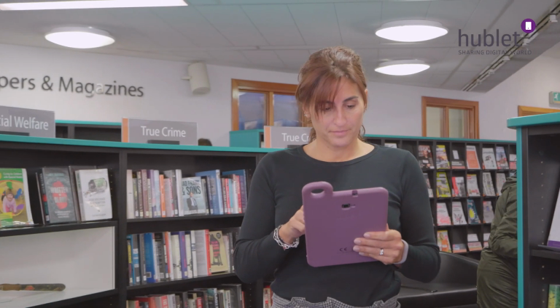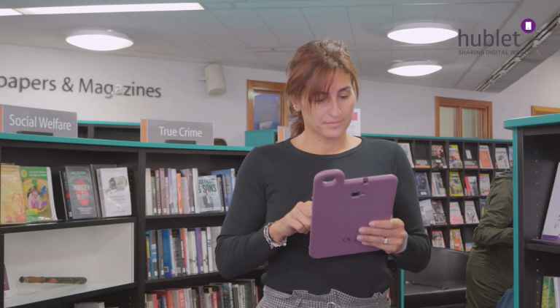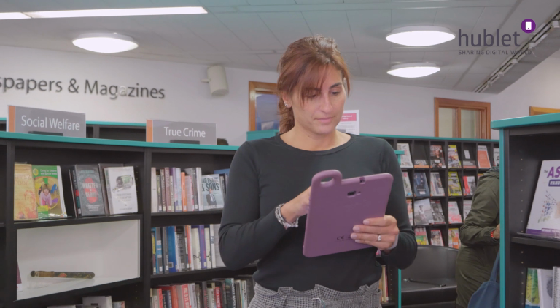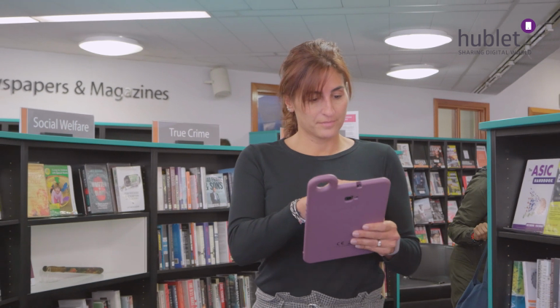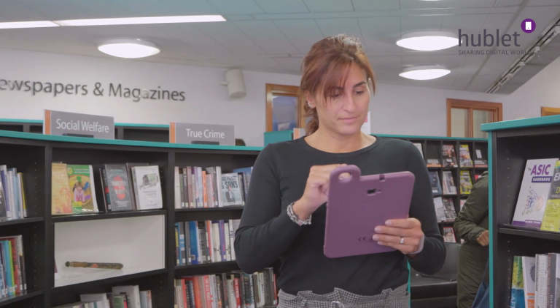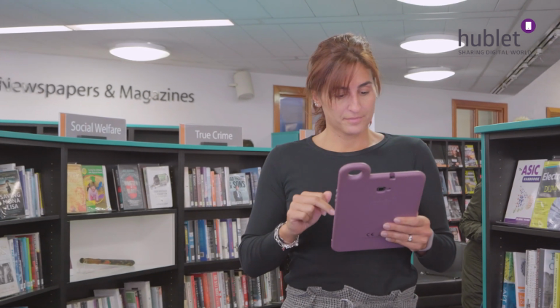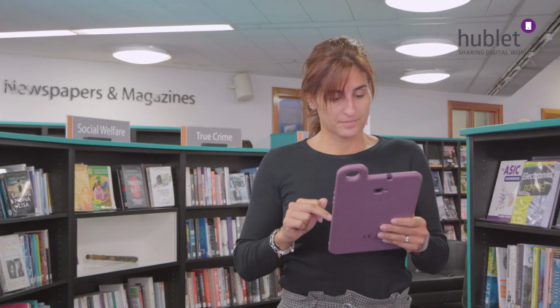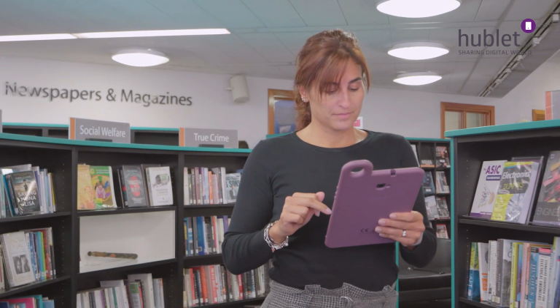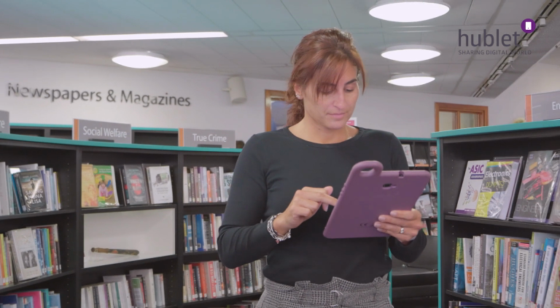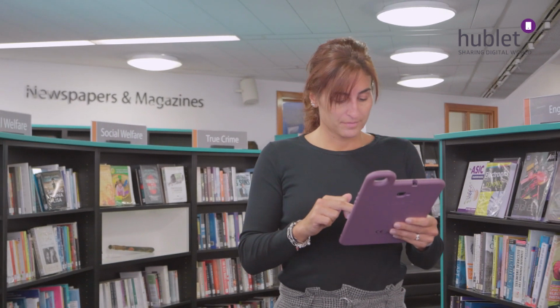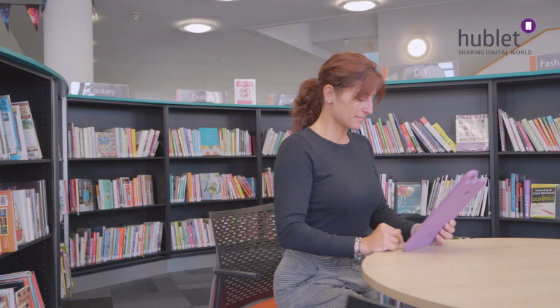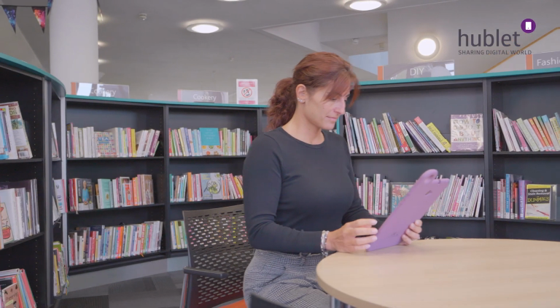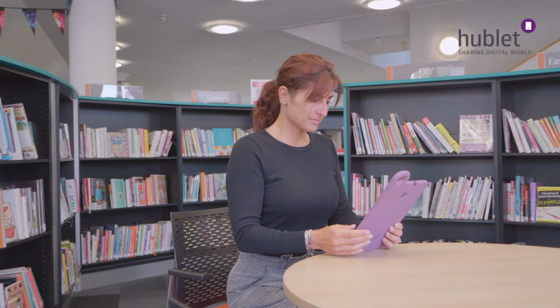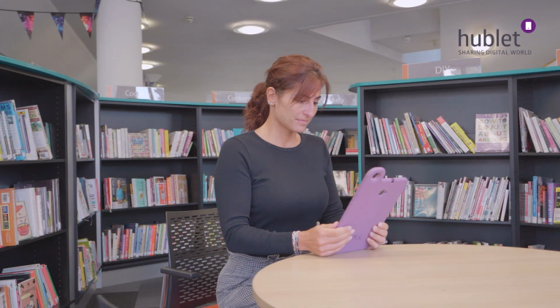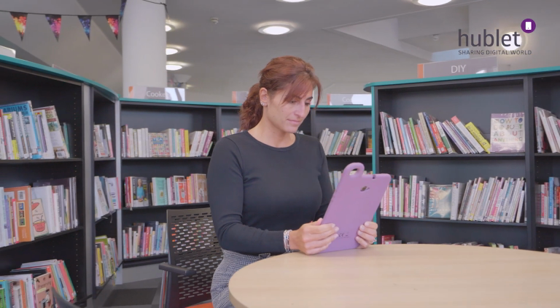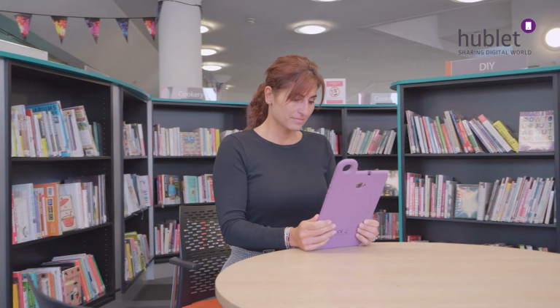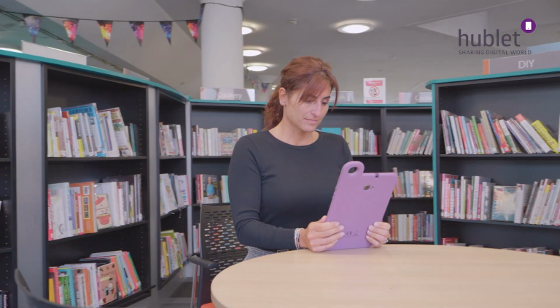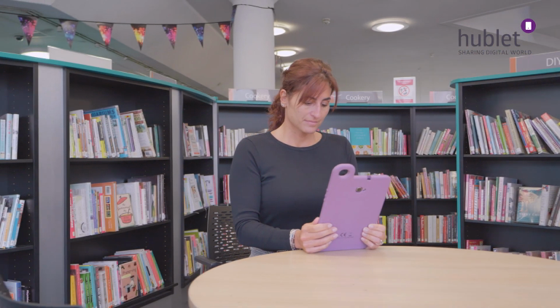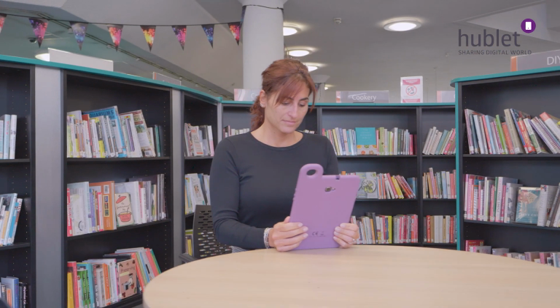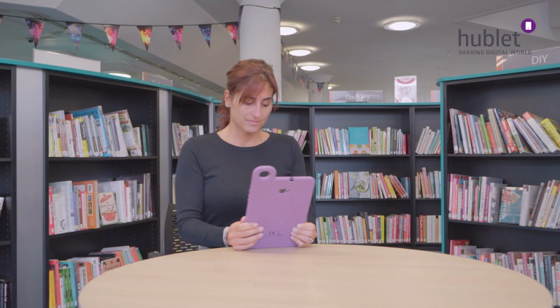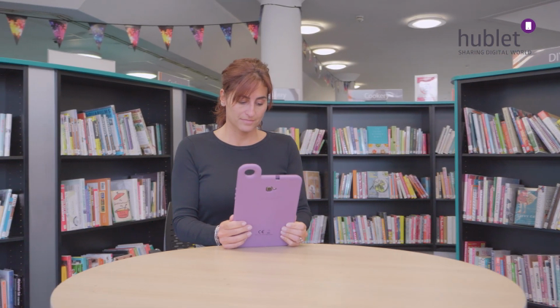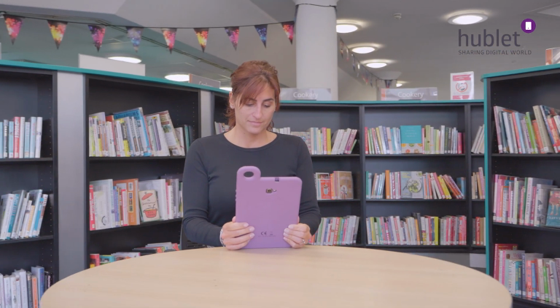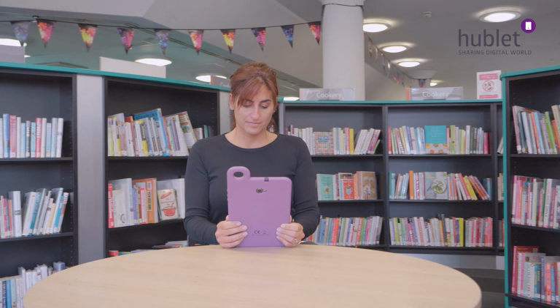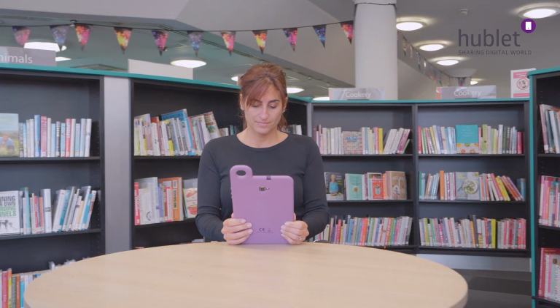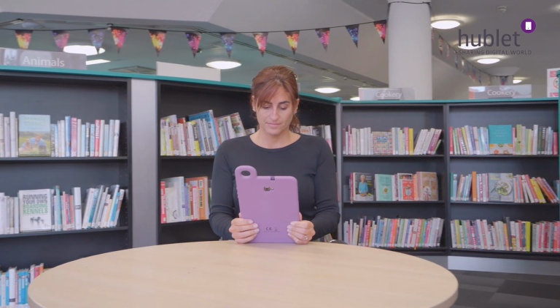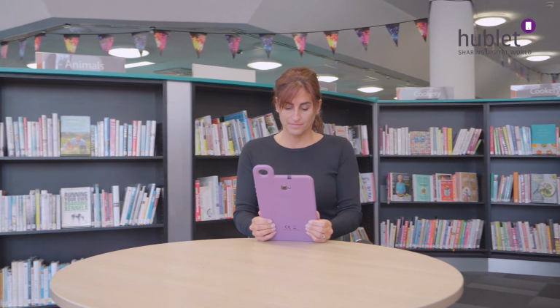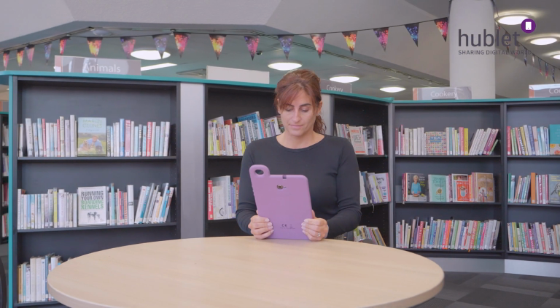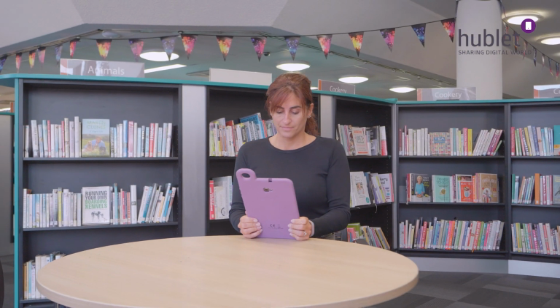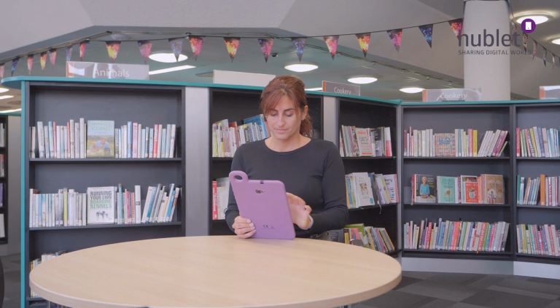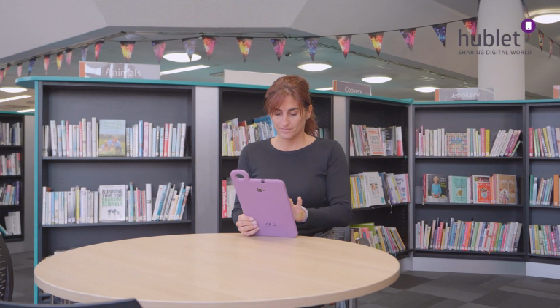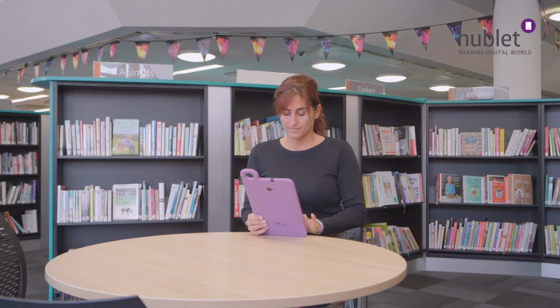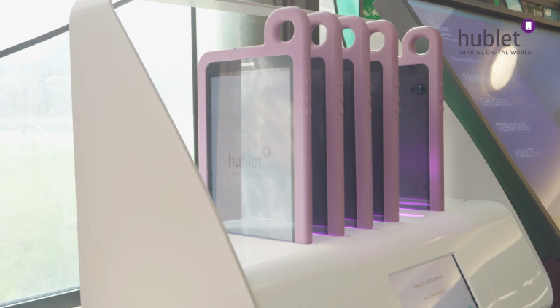Originally we had iPads — they were locked down to desks so they weren't very mobile around the library and we couldn't control them very well, so we had to go and do updates ourselves. With Hablix we can do updates automatically and push apps out automatically, so it's a lot less hard work.